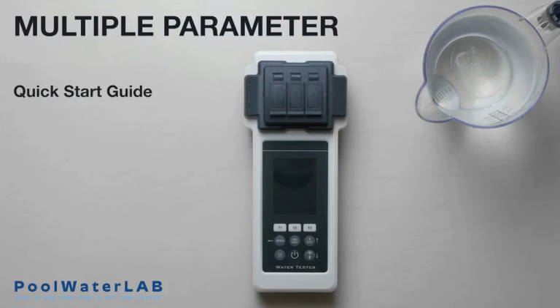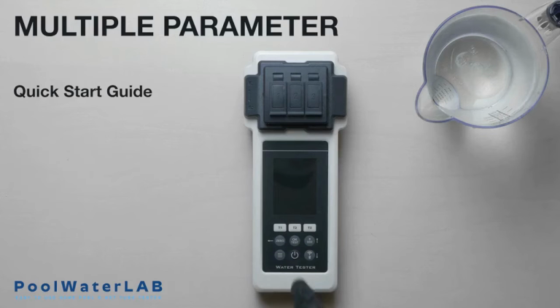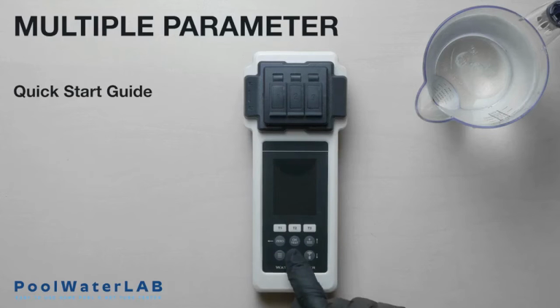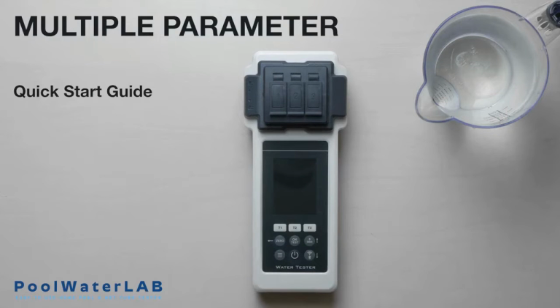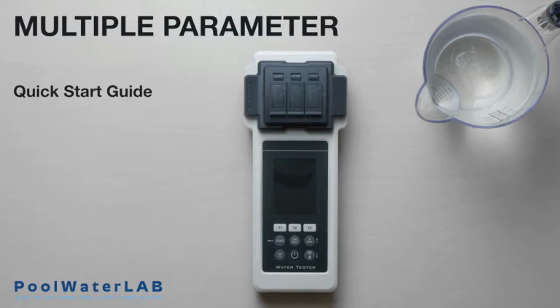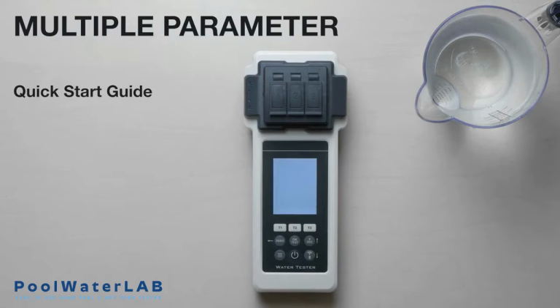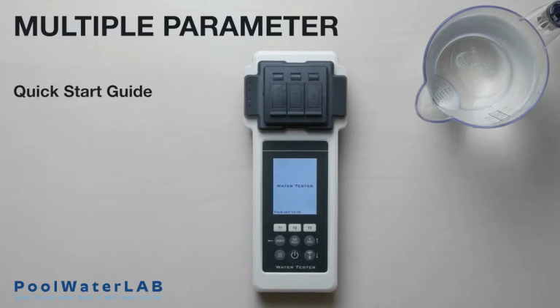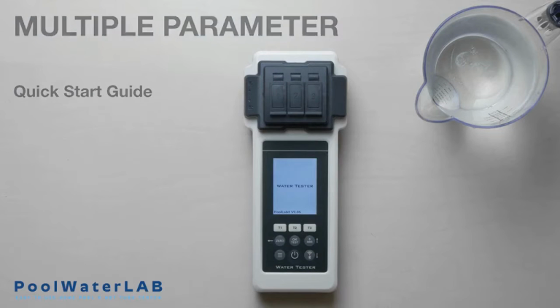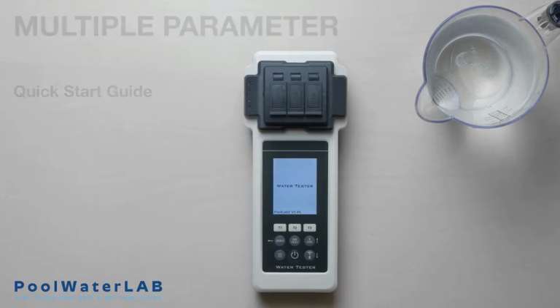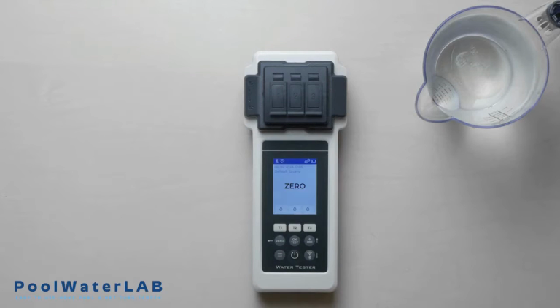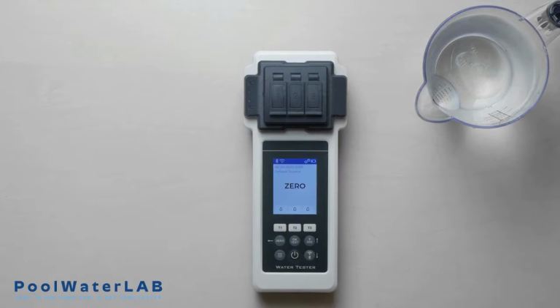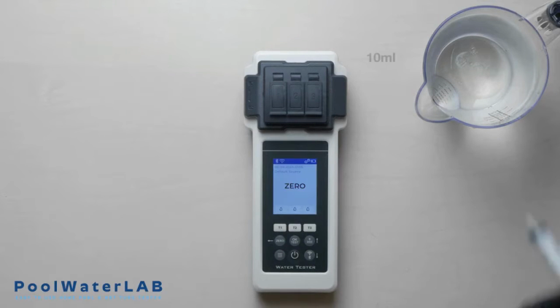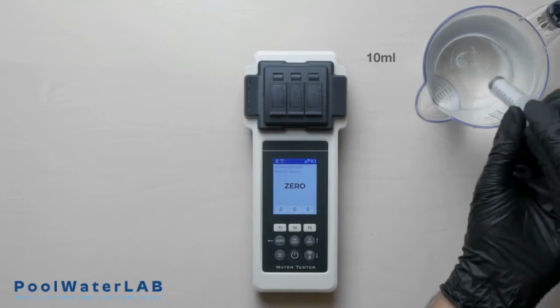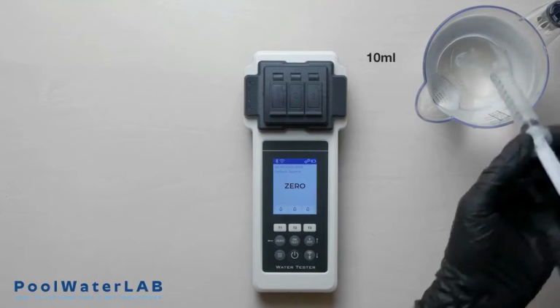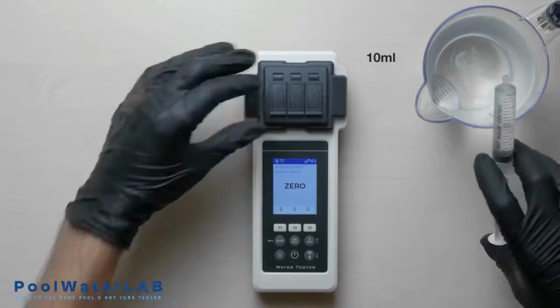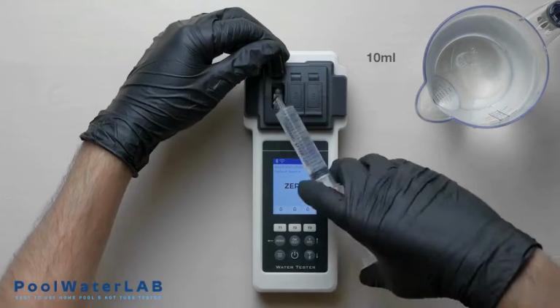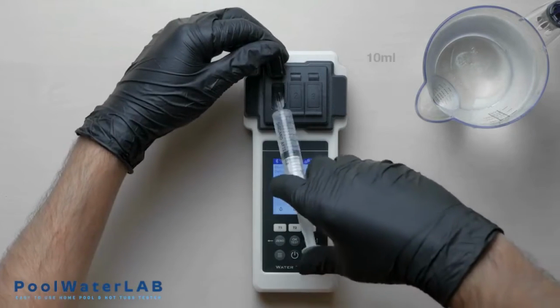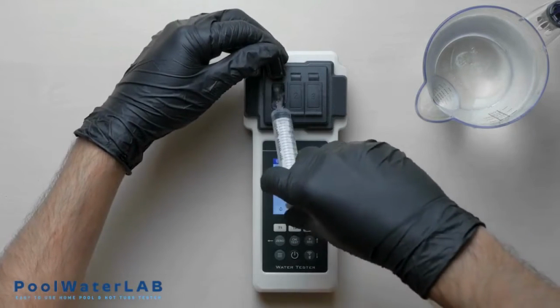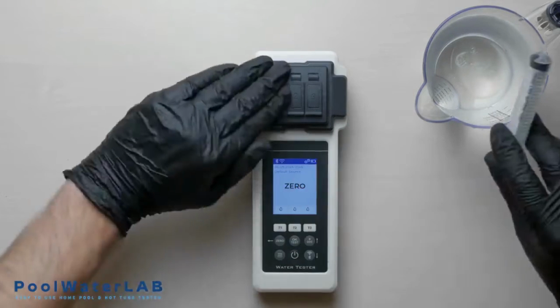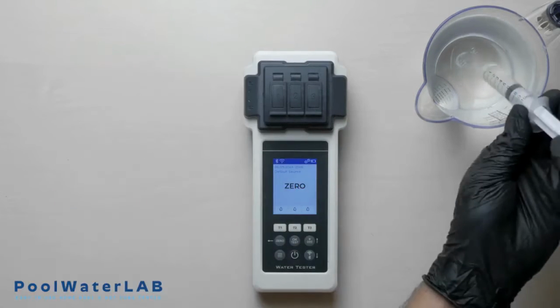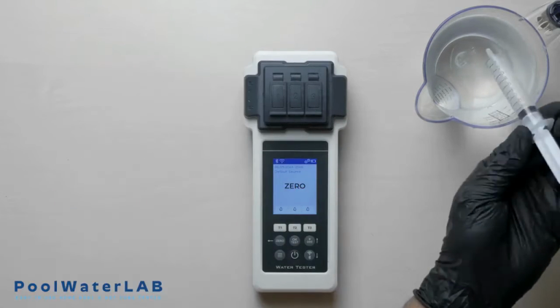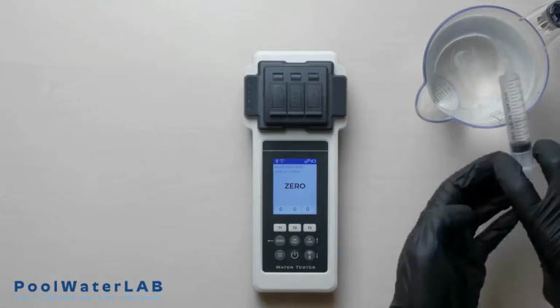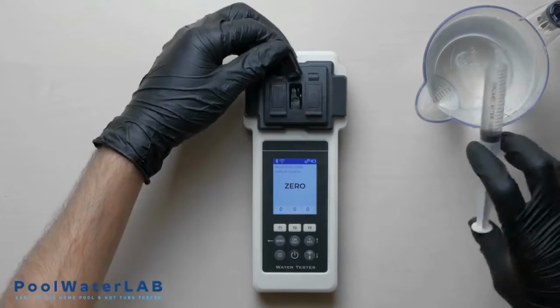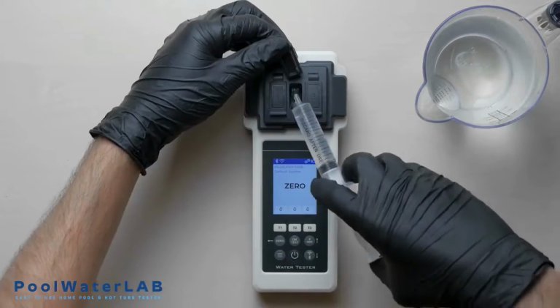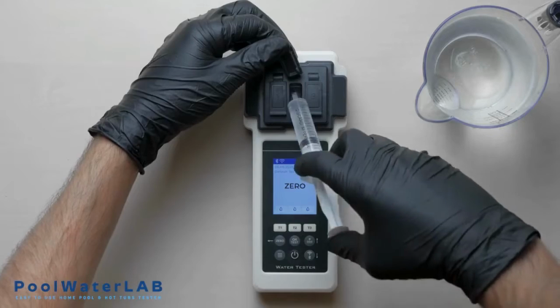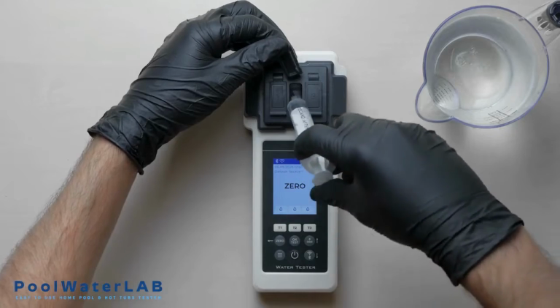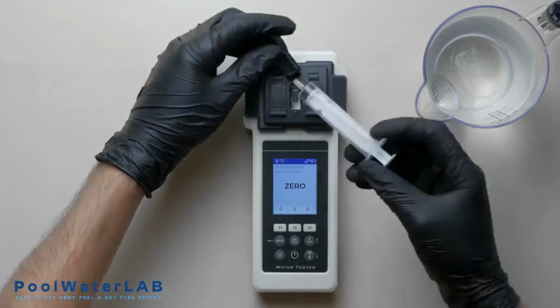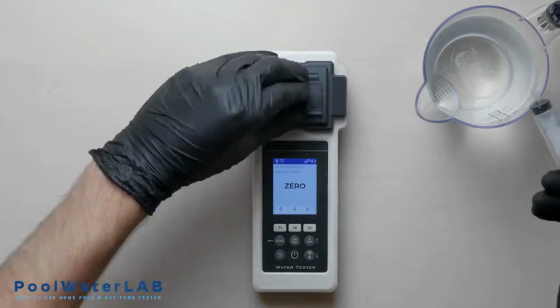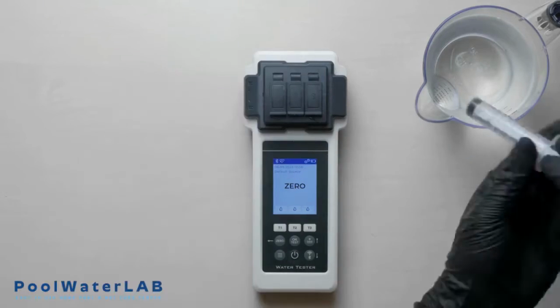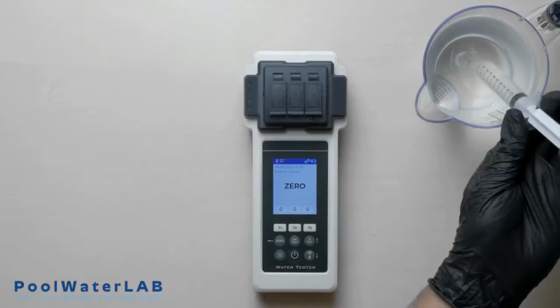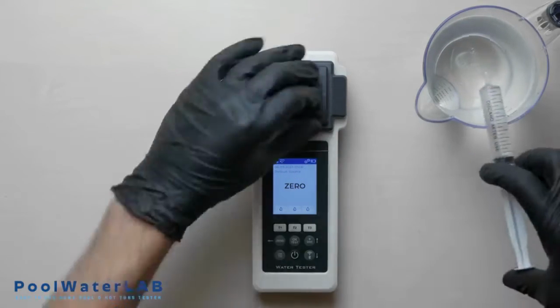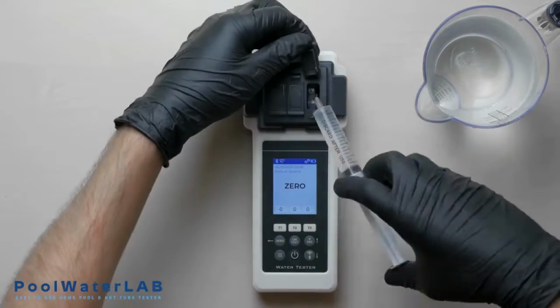Turn on the water tester using the power button. Do not touch tablets with your hands during testing. Add a water sample to all three measuring chambers with a special syringe, exactly 10 milliliters in each.